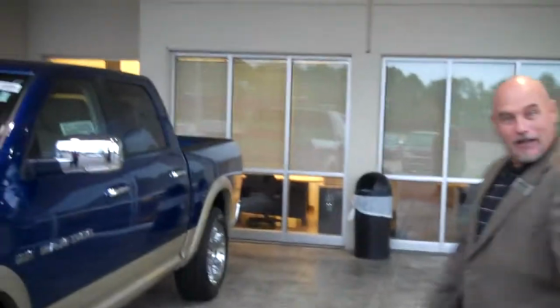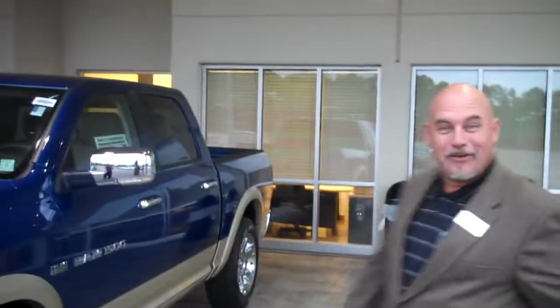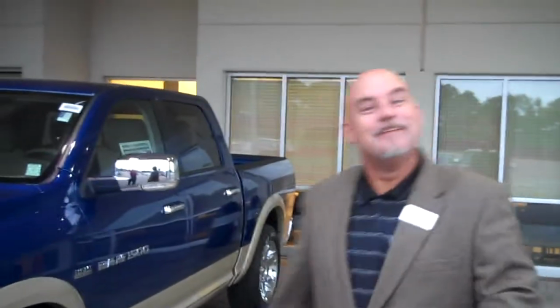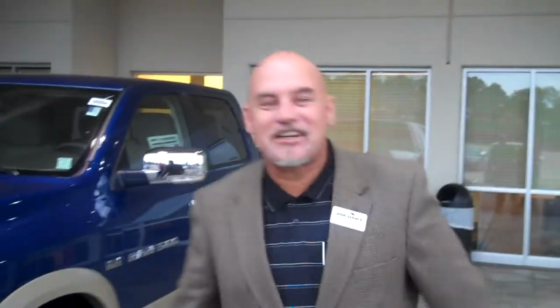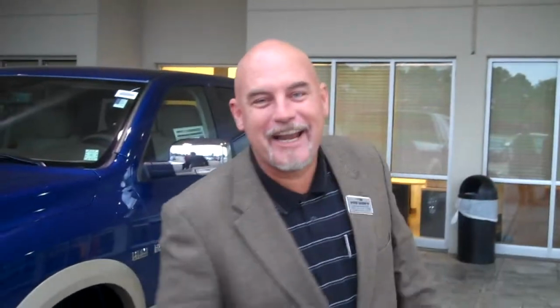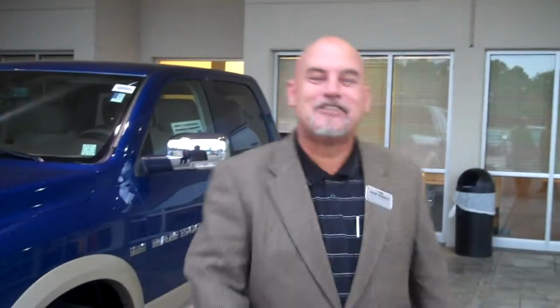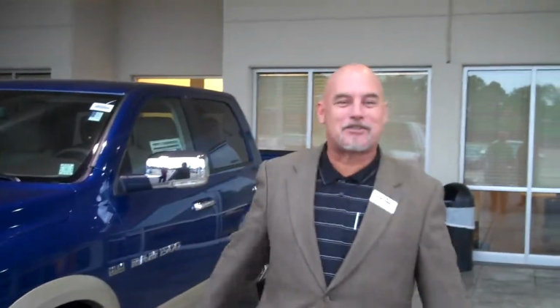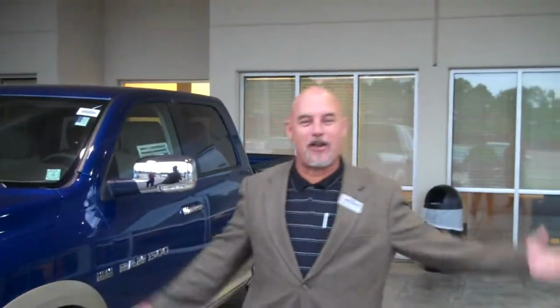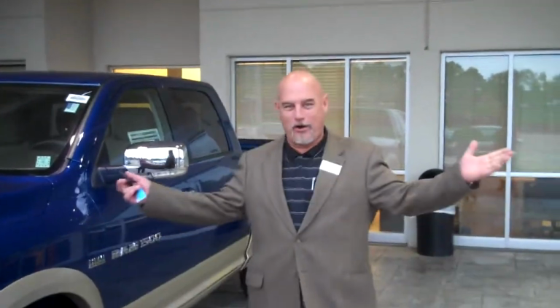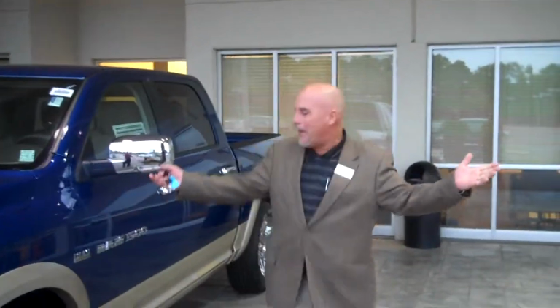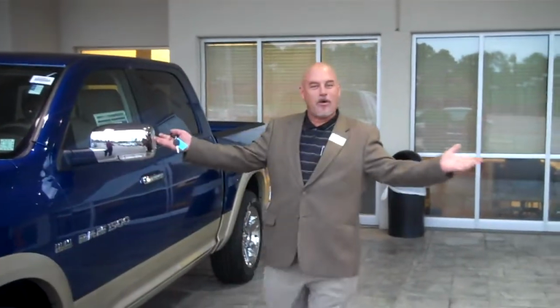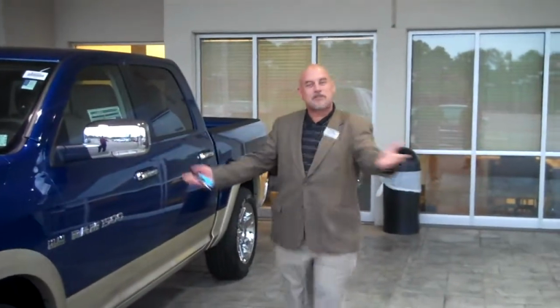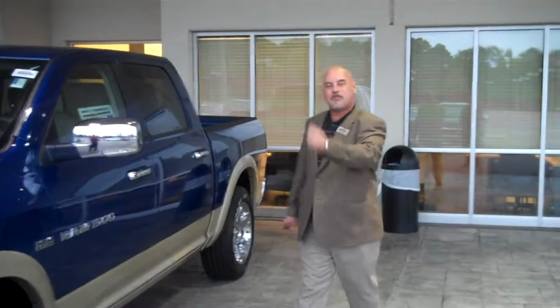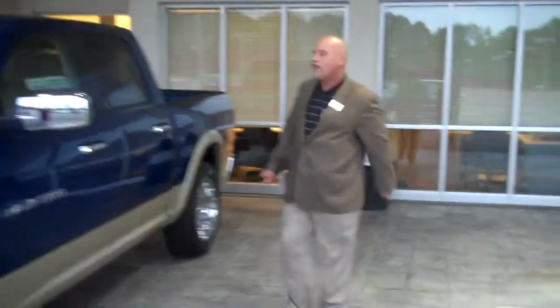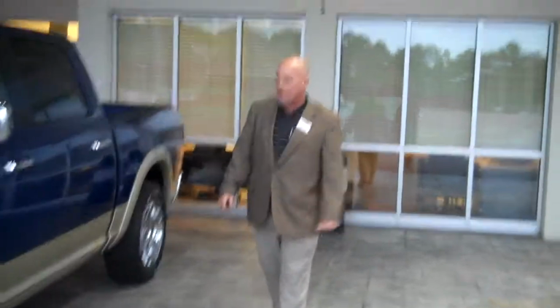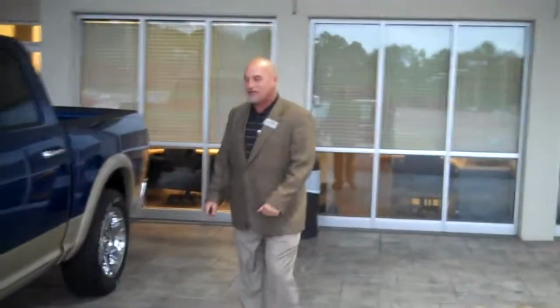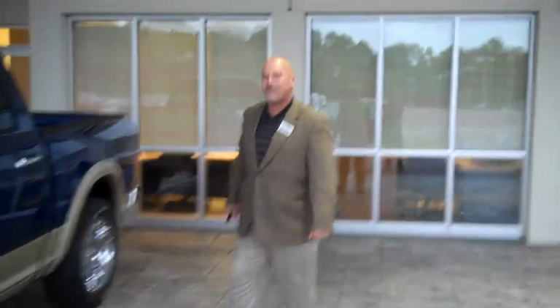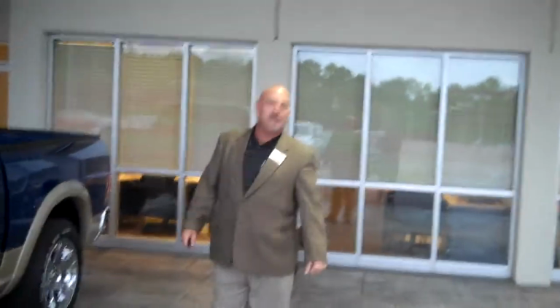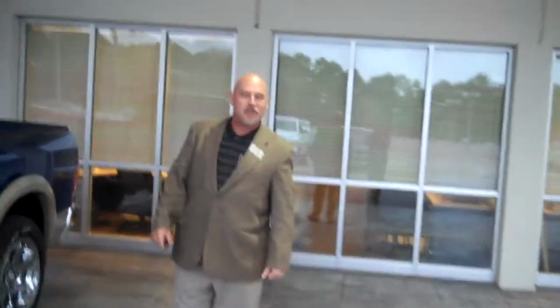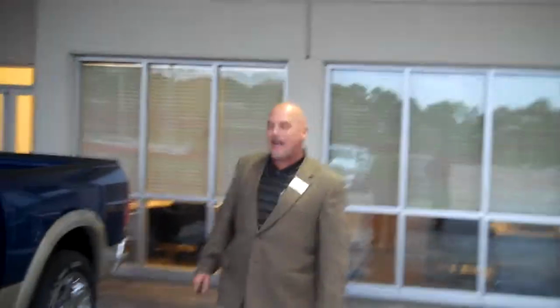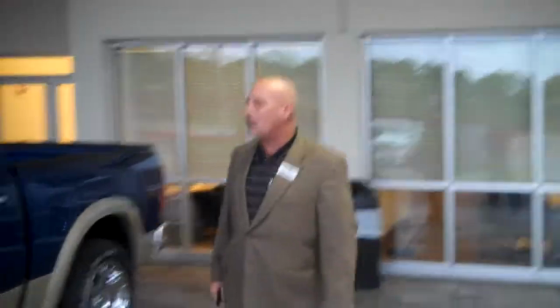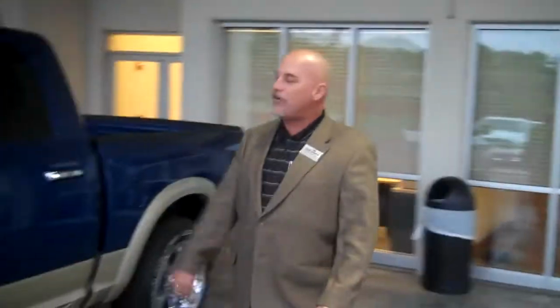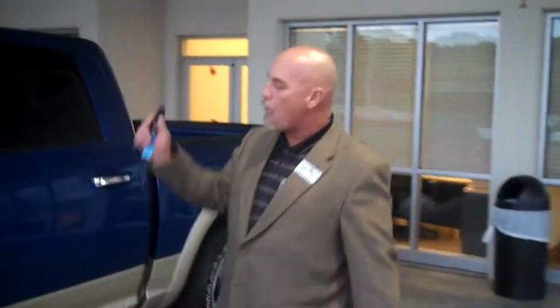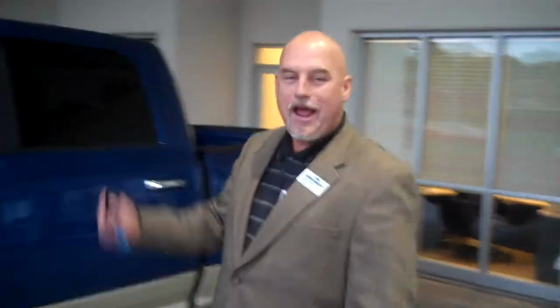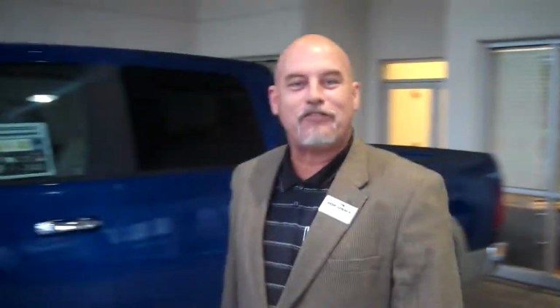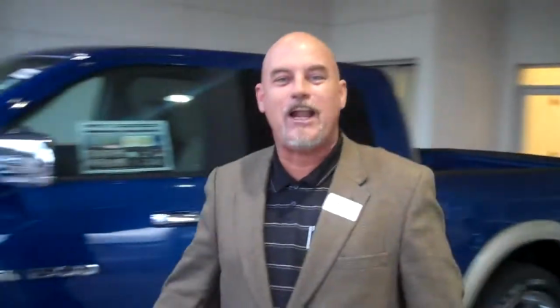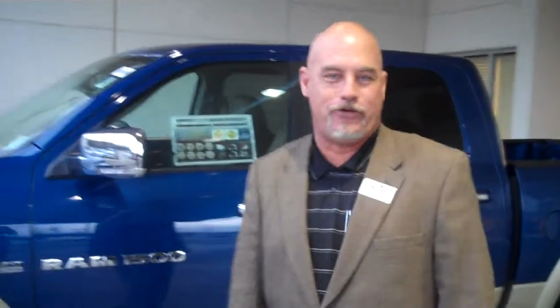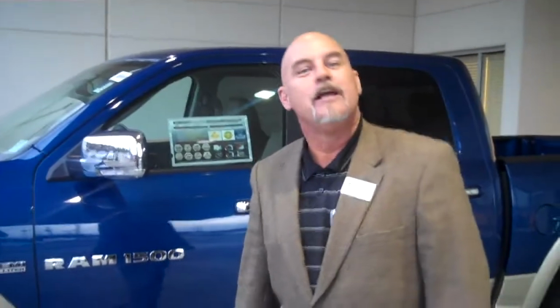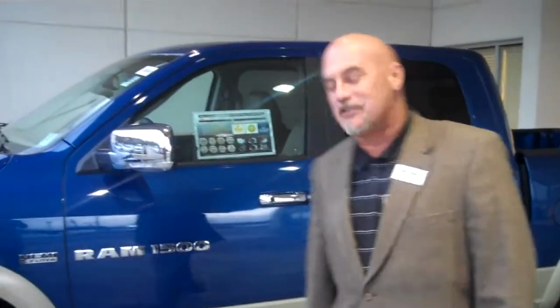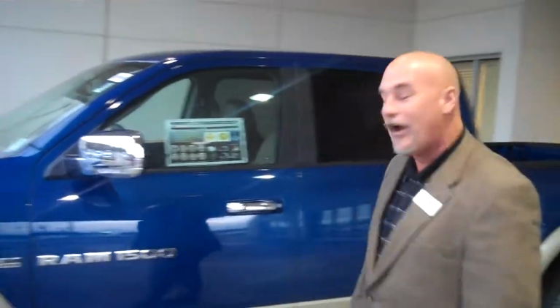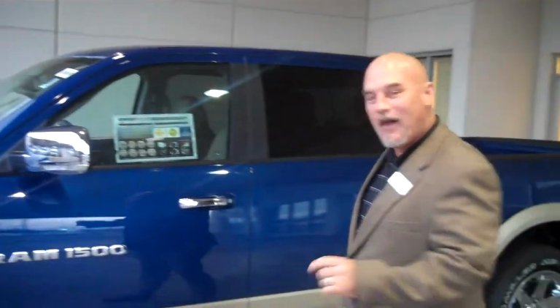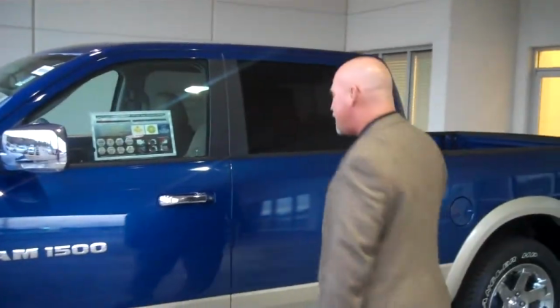Hello, Mr. Clean here at Joe Estriato Group. I want to introduce you, for your consideration, the 2011 Ram 1500. This is a Laramie package.